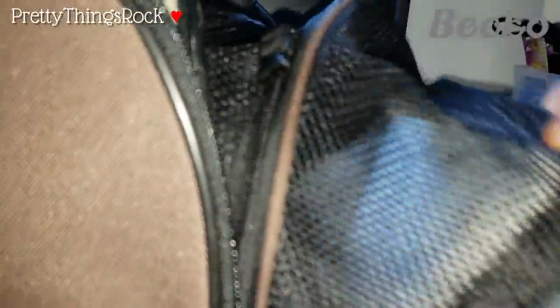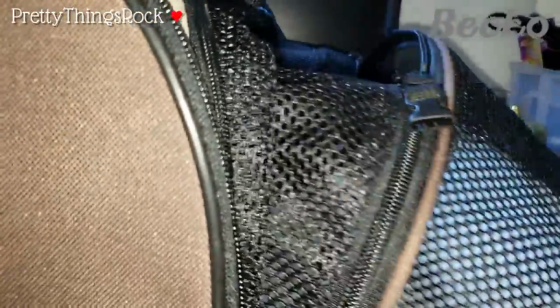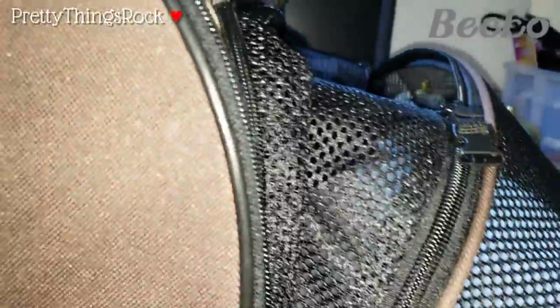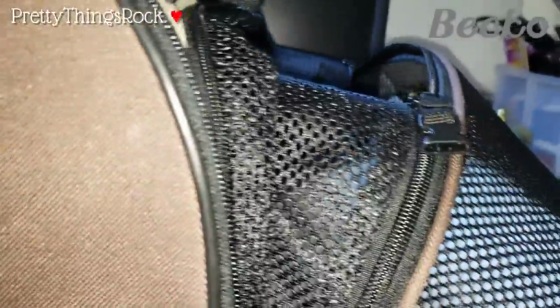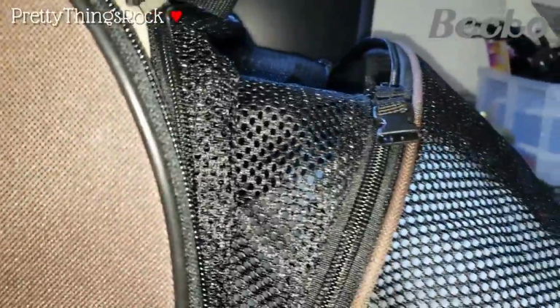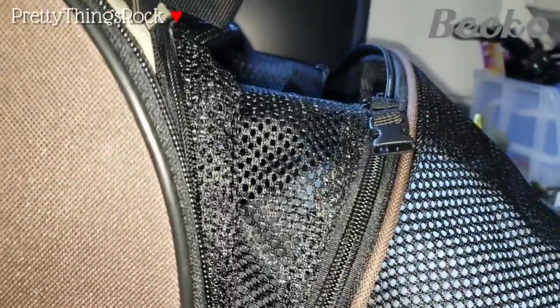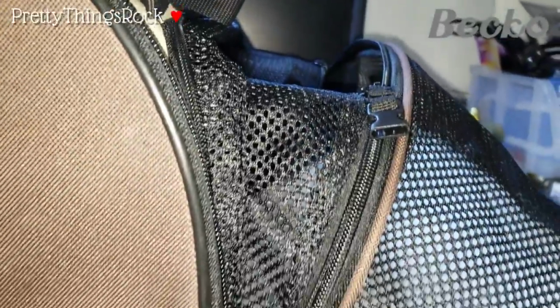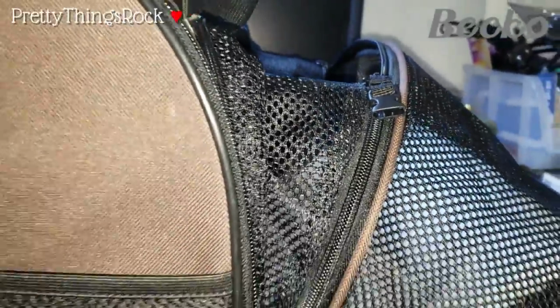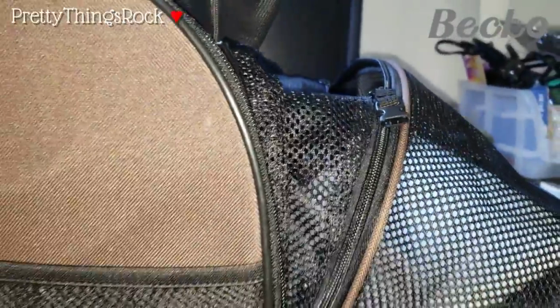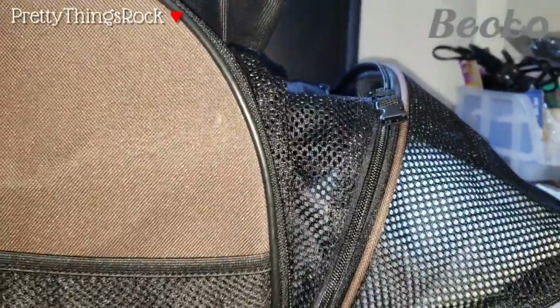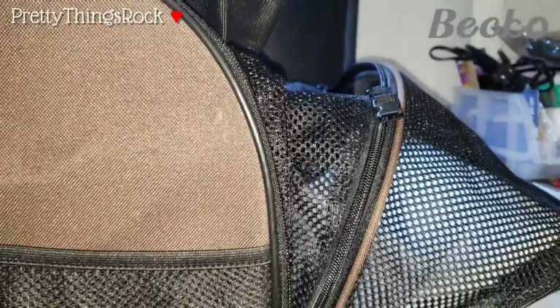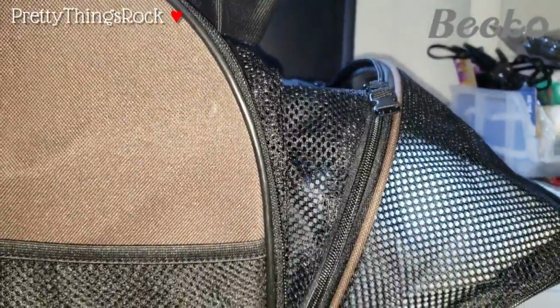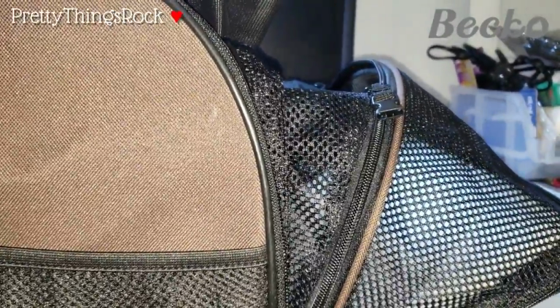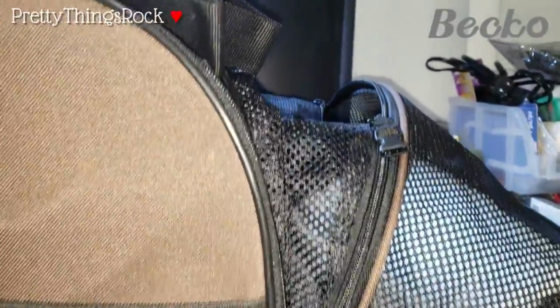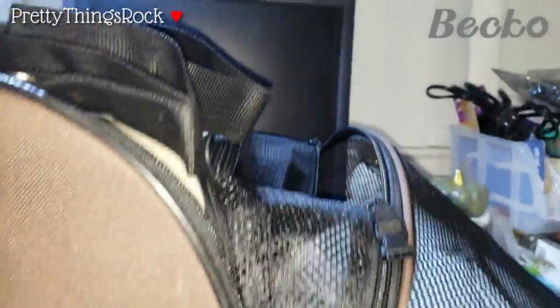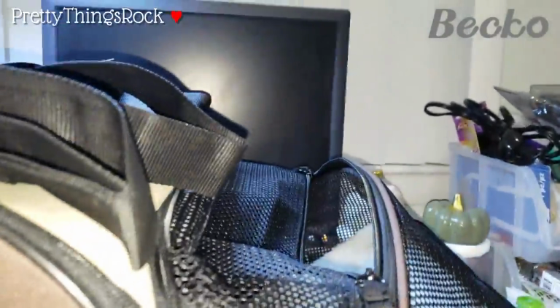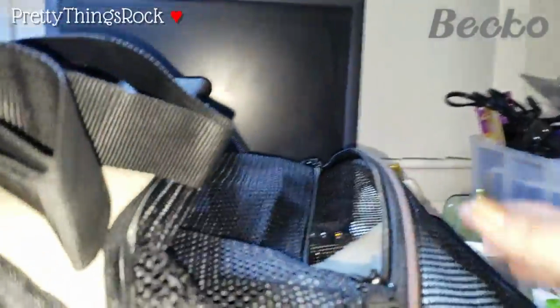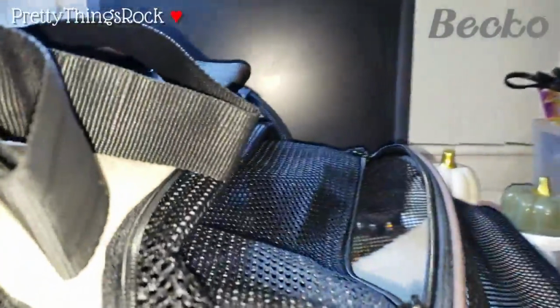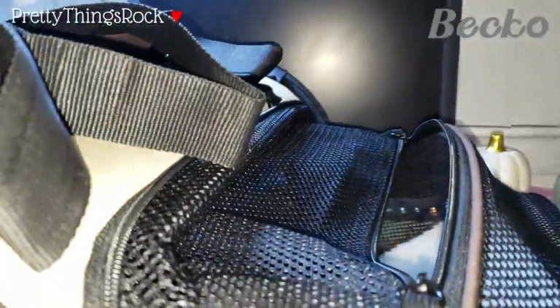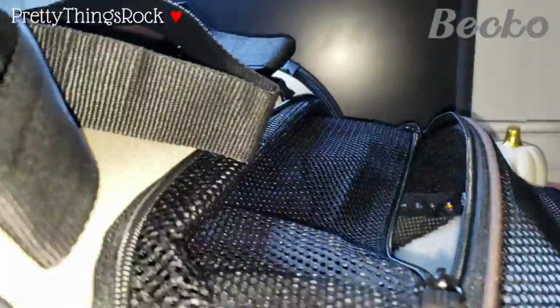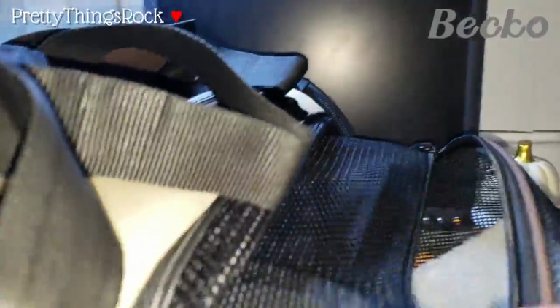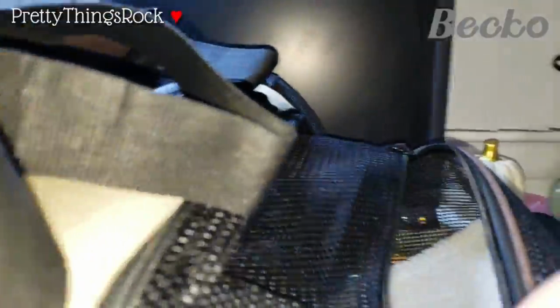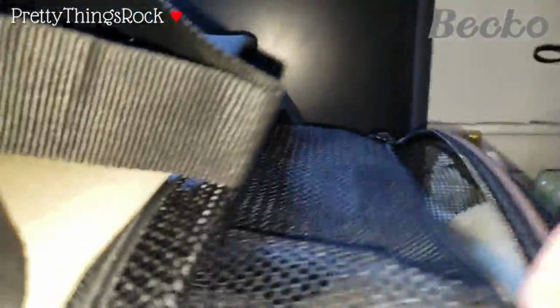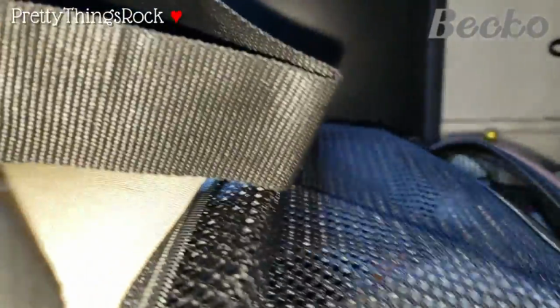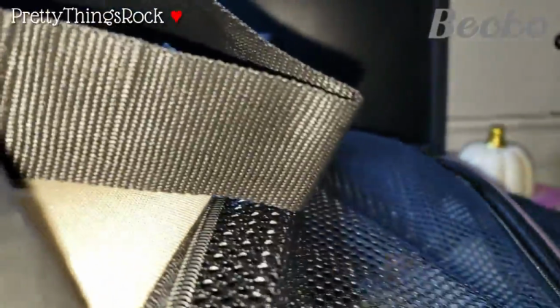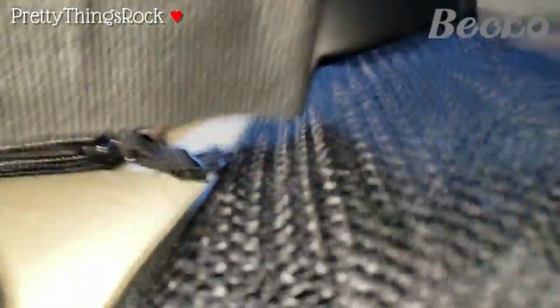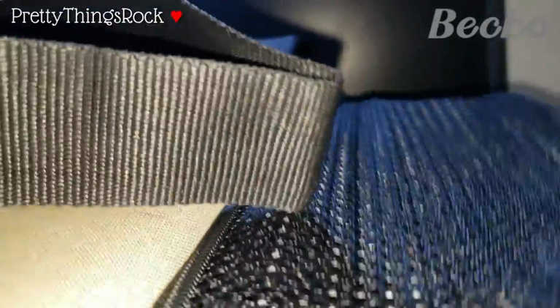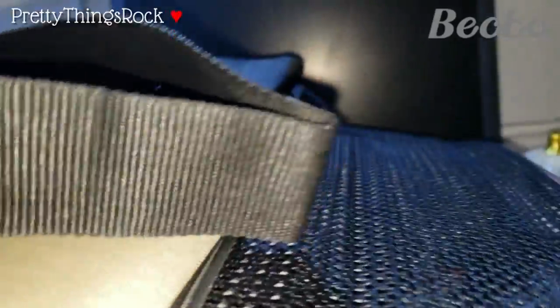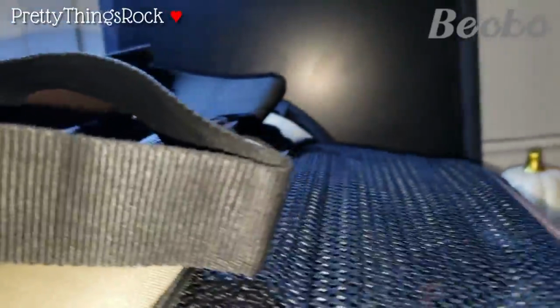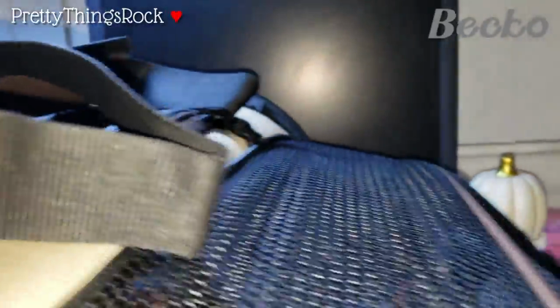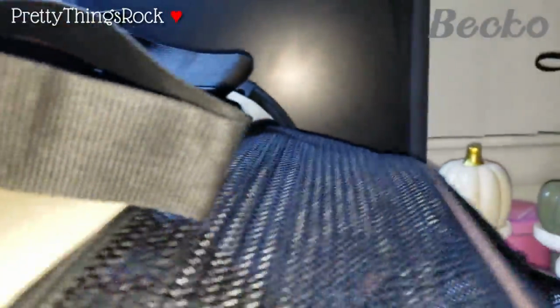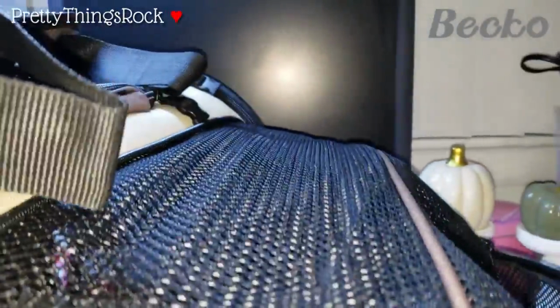Basically it closes up on both sides, and it just gives the cat or dog more room on the side to be more comfortable. You can see how much room it added compared to having the flap up. It's quite a lot of room, and it's all mesh and very breathable for them.